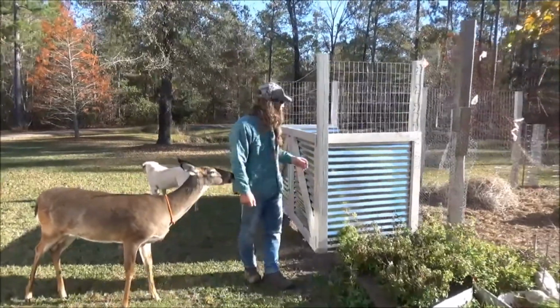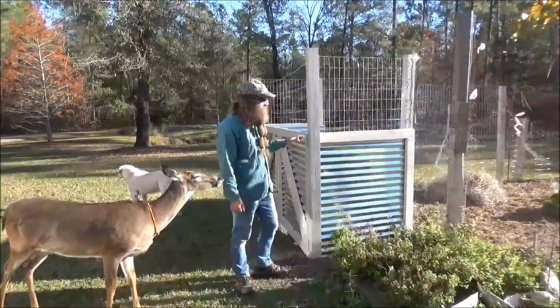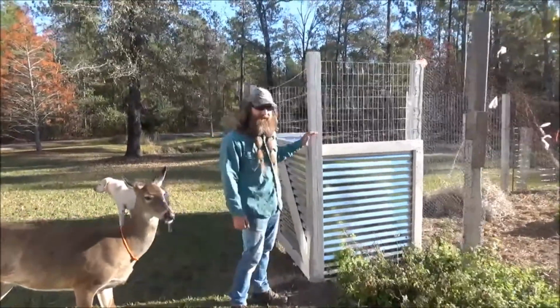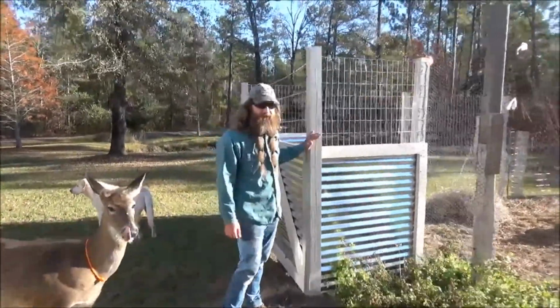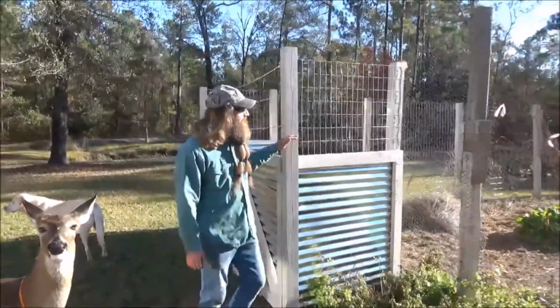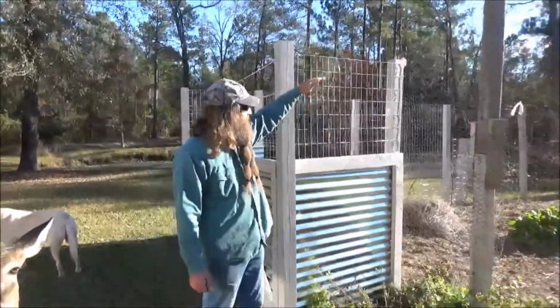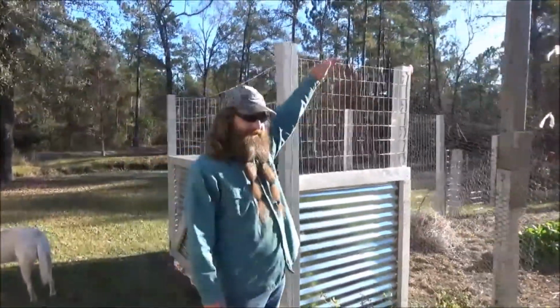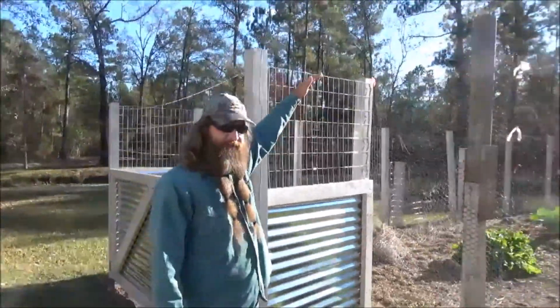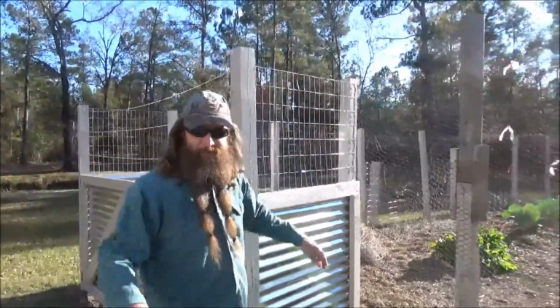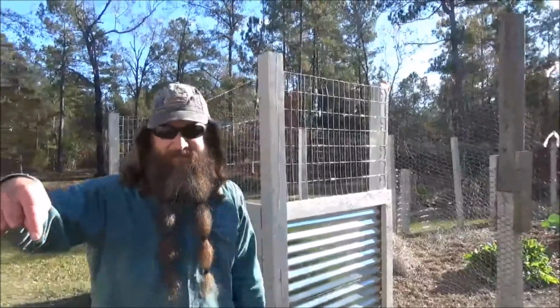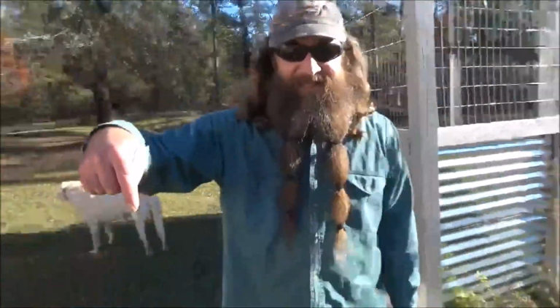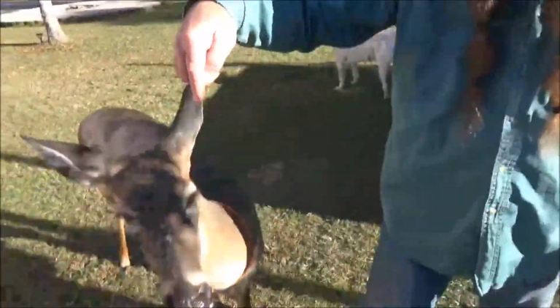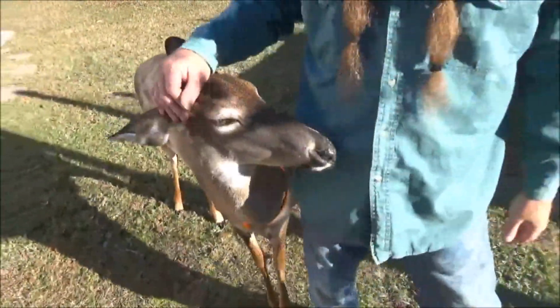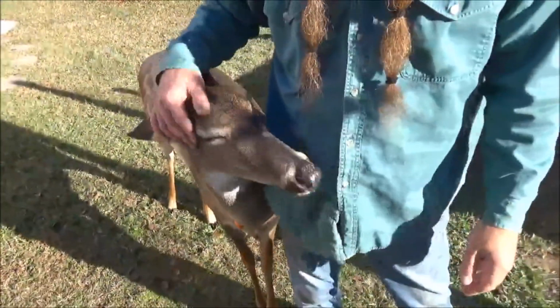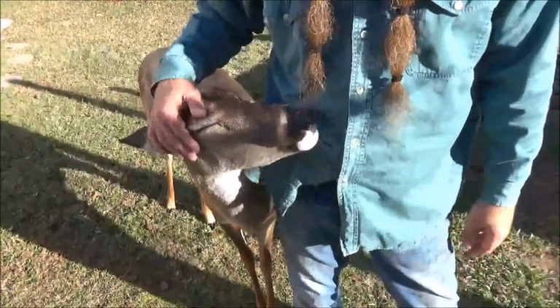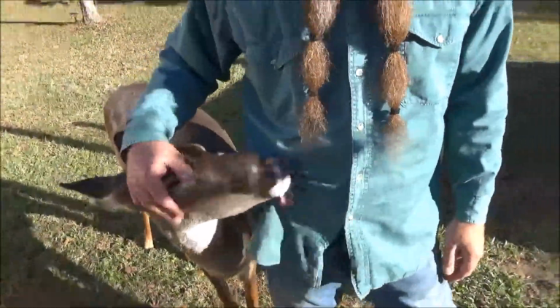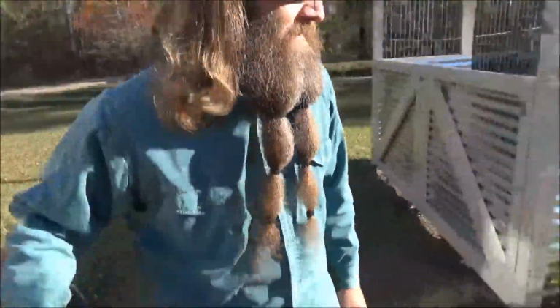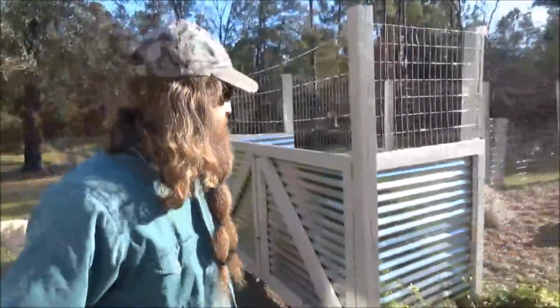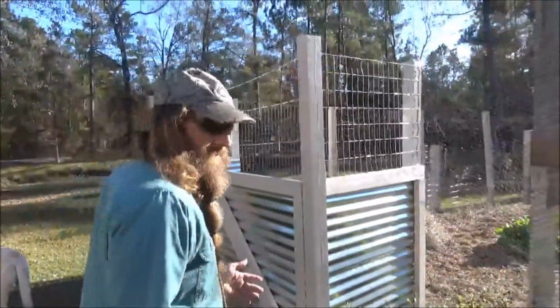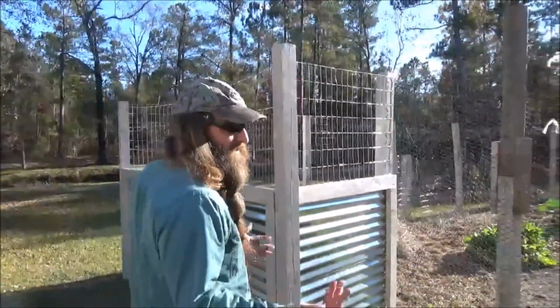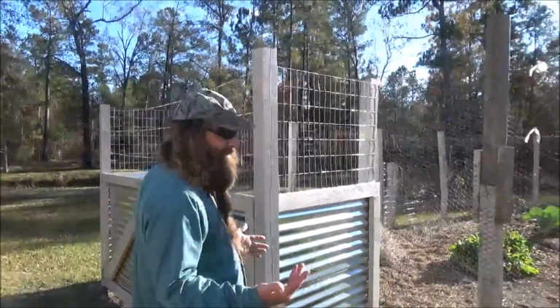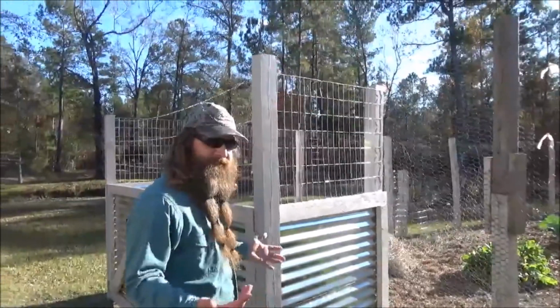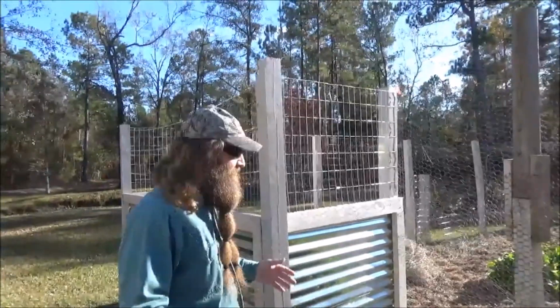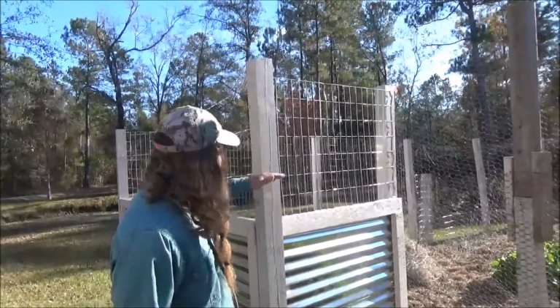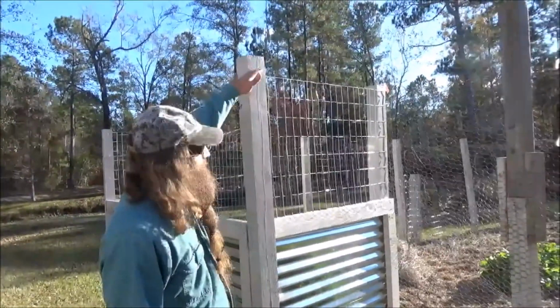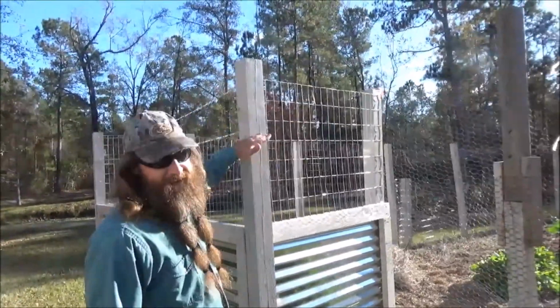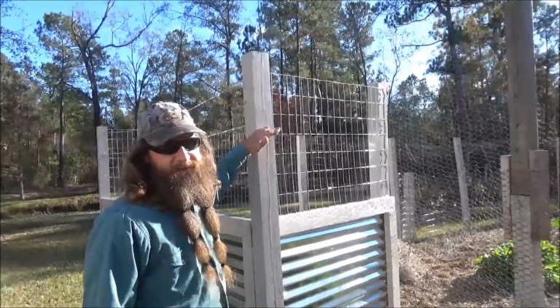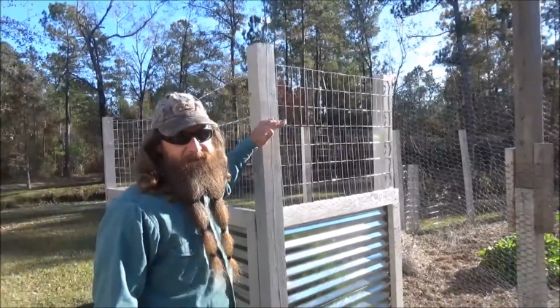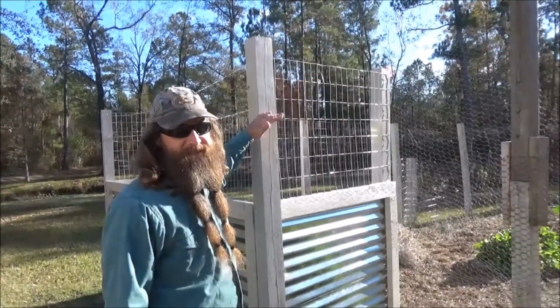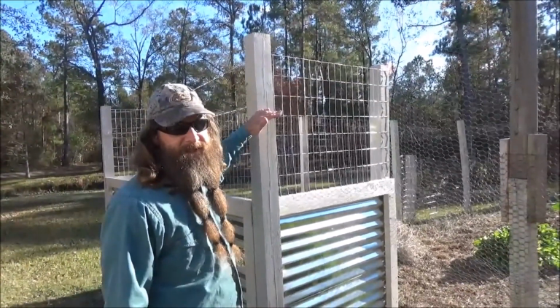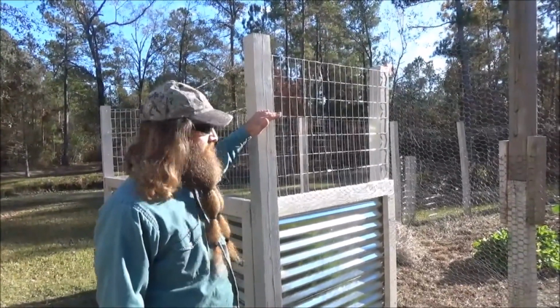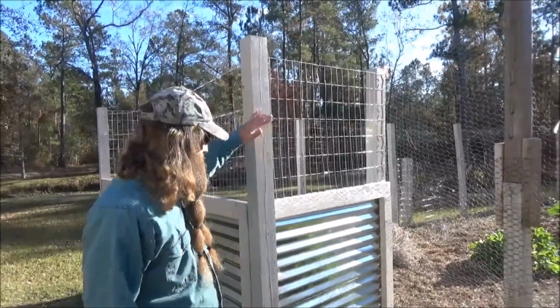One of my big issues is that my fencing needs to be really tall because of this guy and the other little deer that runs around here. So if you're trying to build a compost bin this big, you don't need to go this high if you don't have an issue with deer coming into your garden.